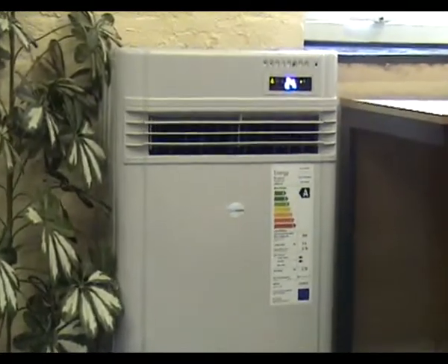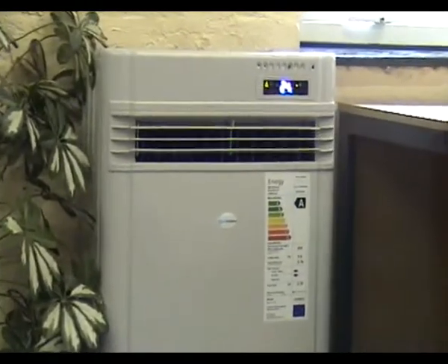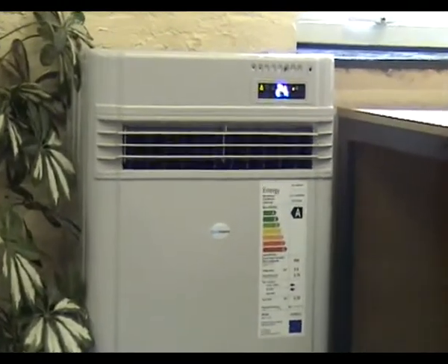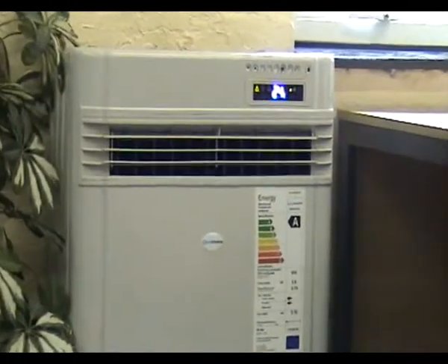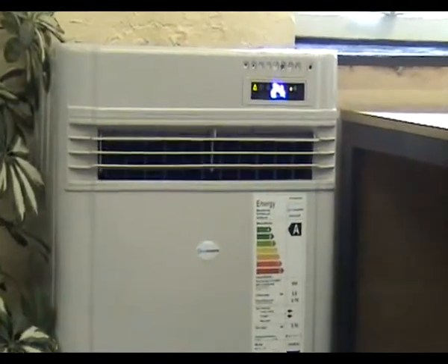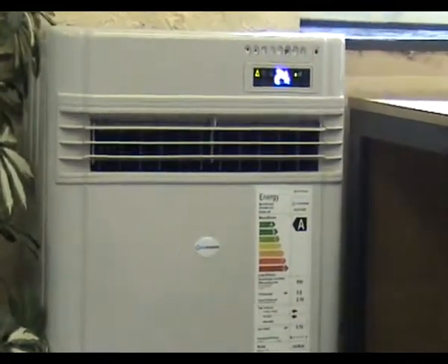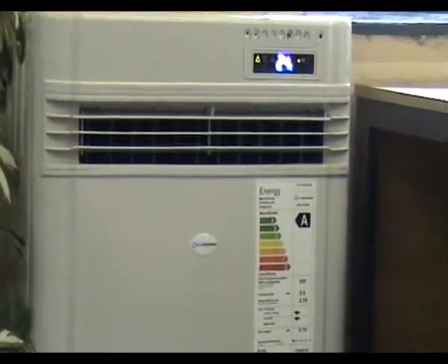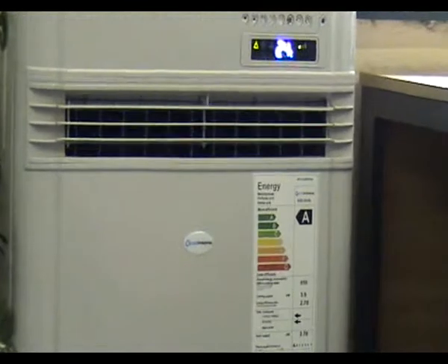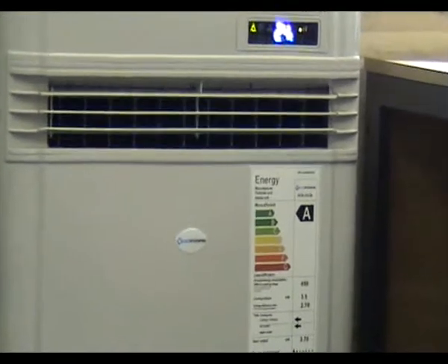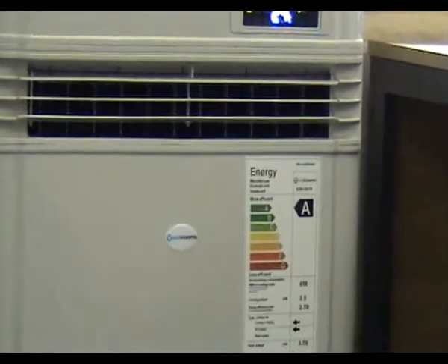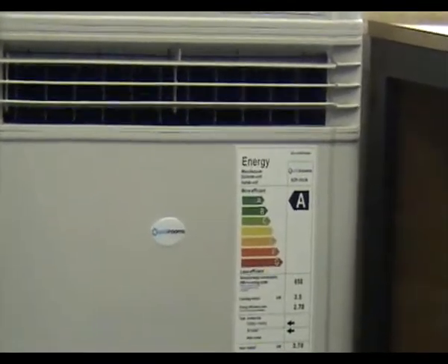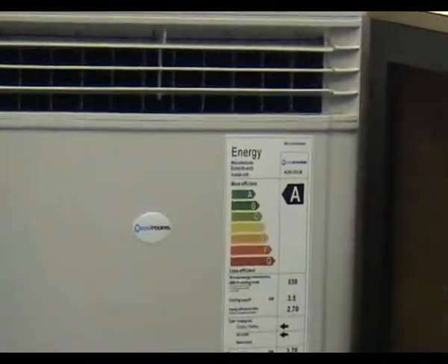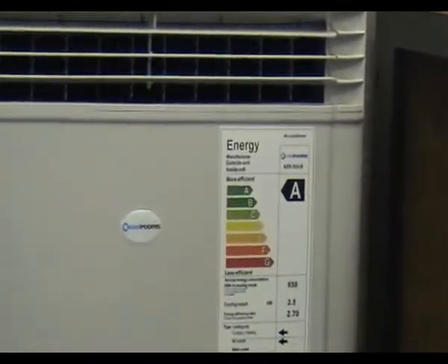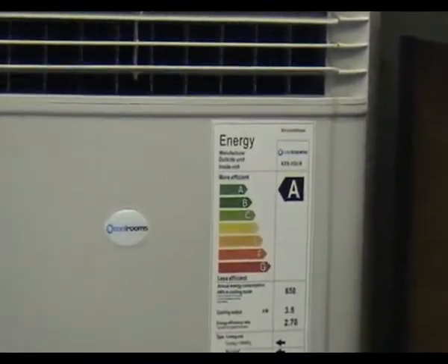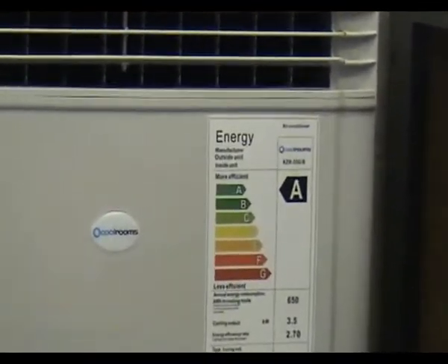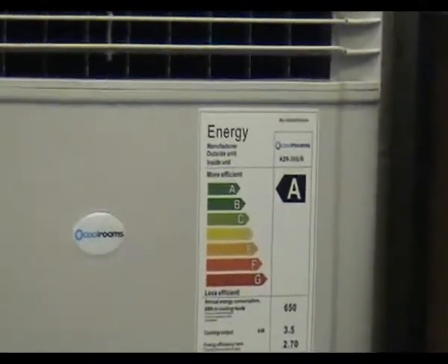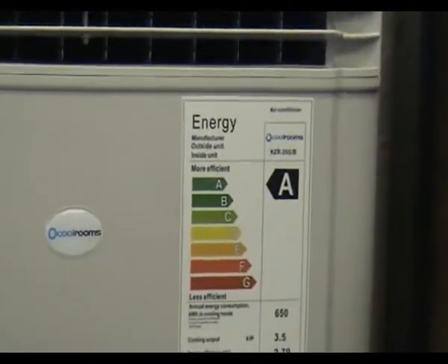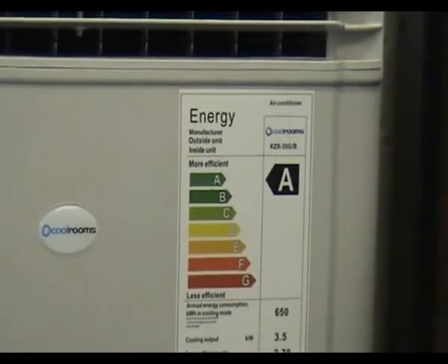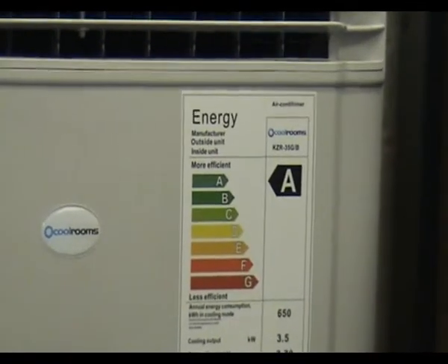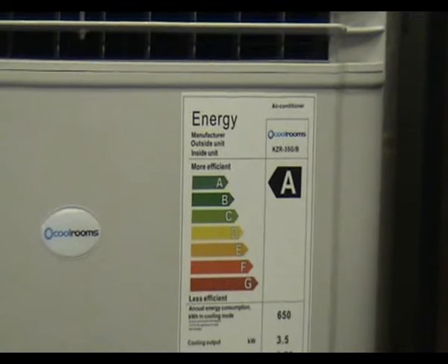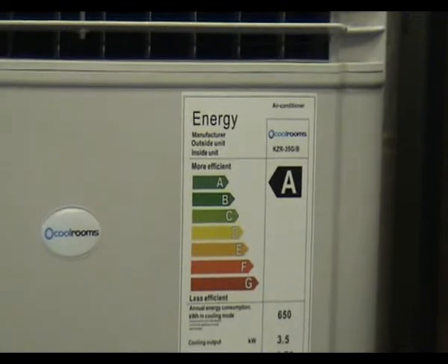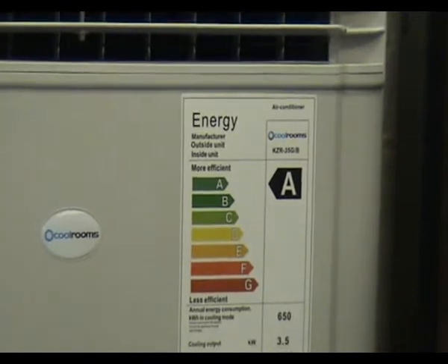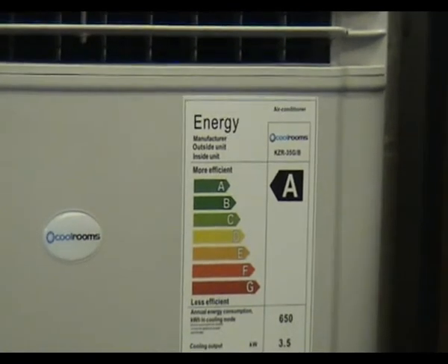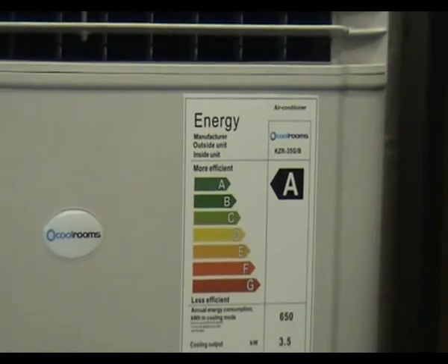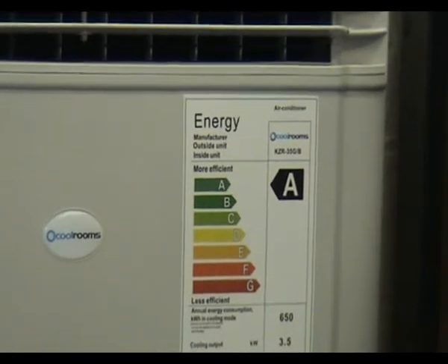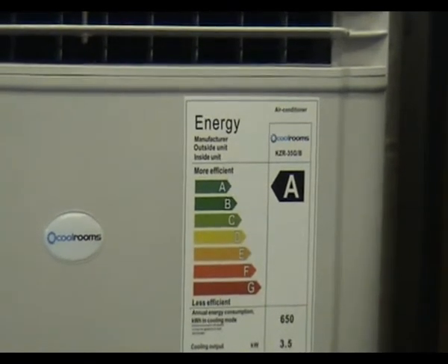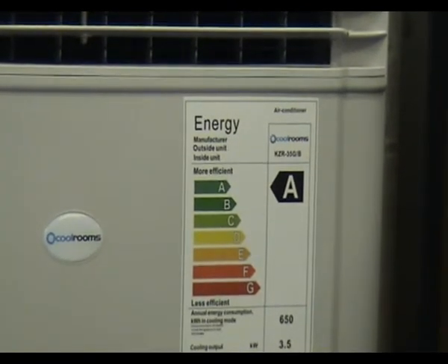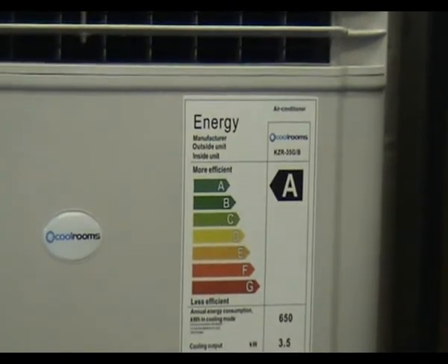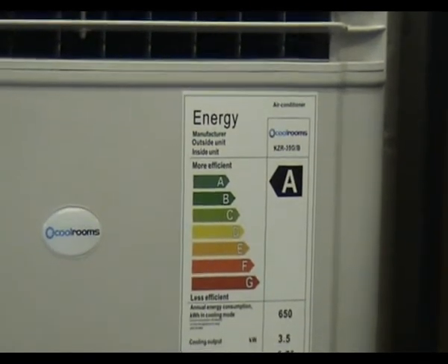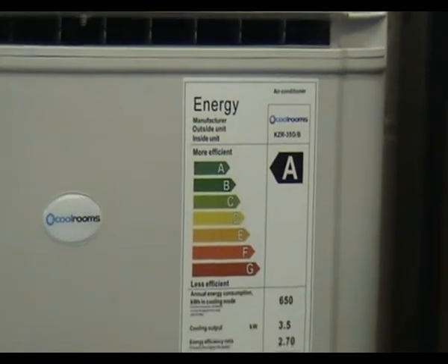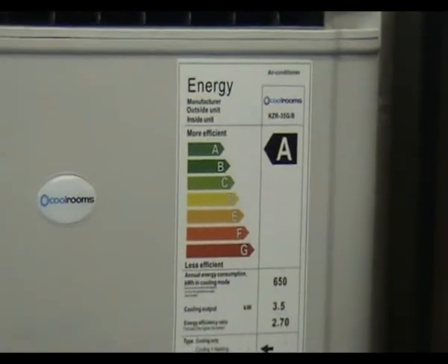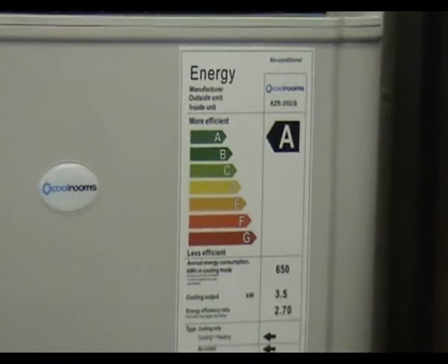The CoolRoom's unit not only provides 12,000 BTU heating and cooling capacity but also provides an unrivalled energy efficiency rating. In today's environmentally sensitive world, energy costs and carbon emissions are a real concern.